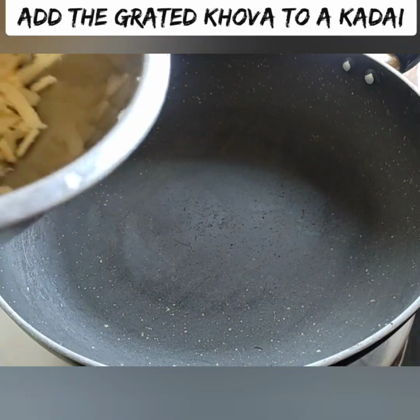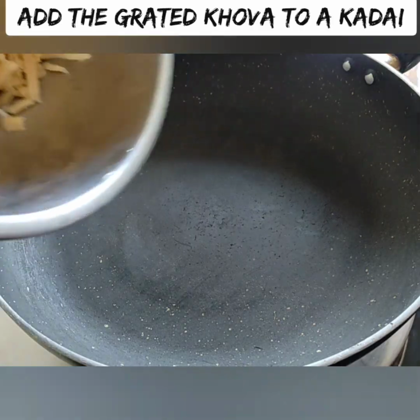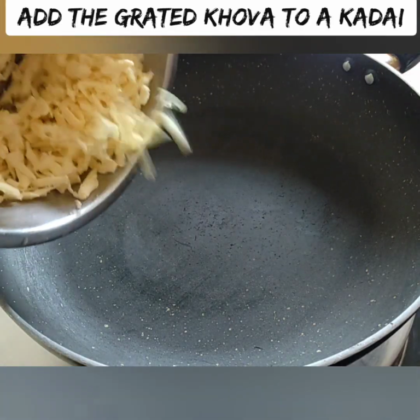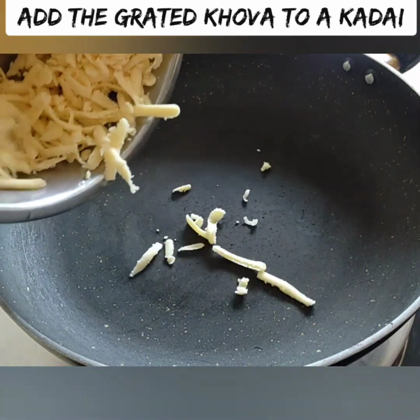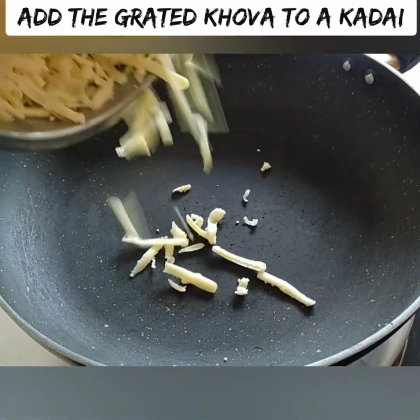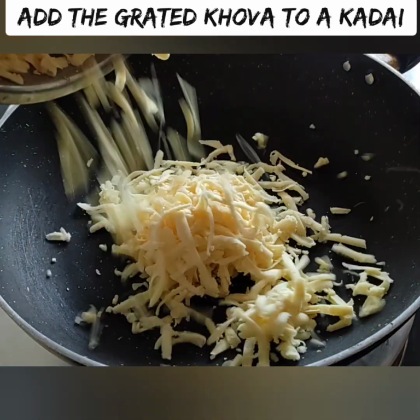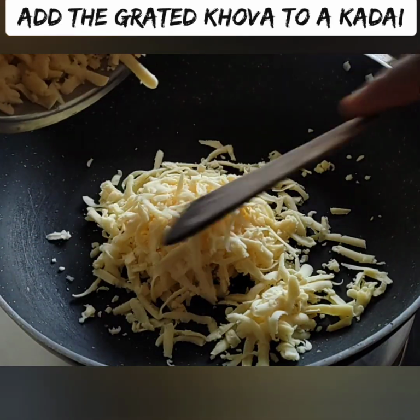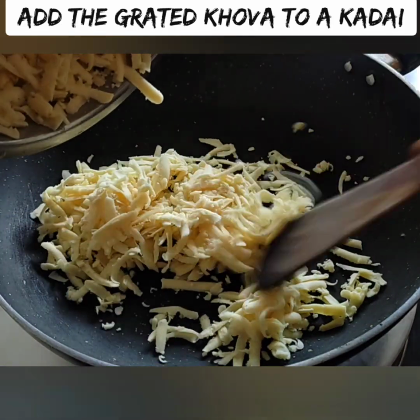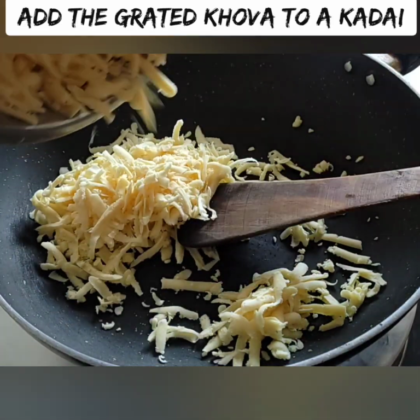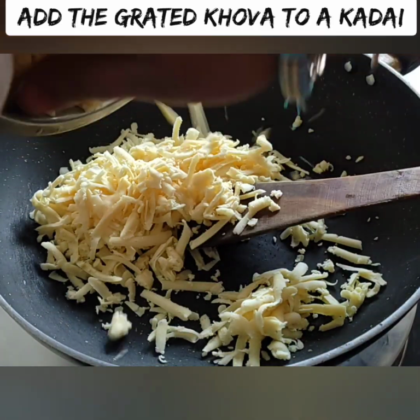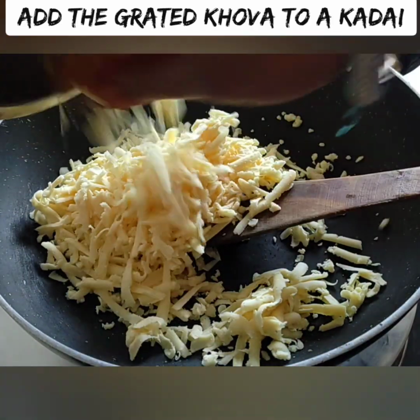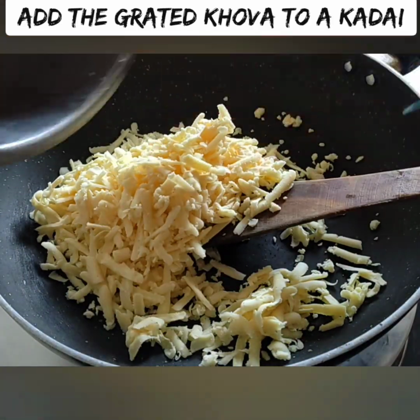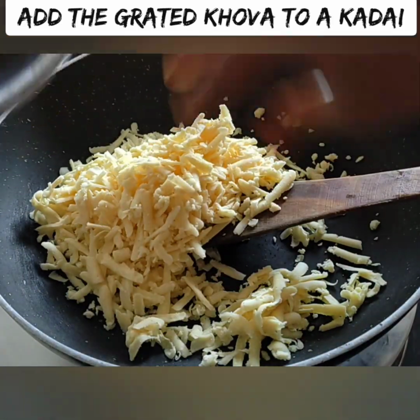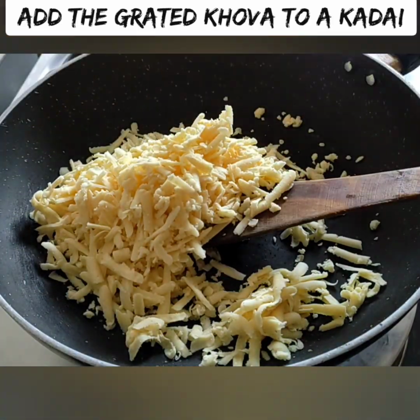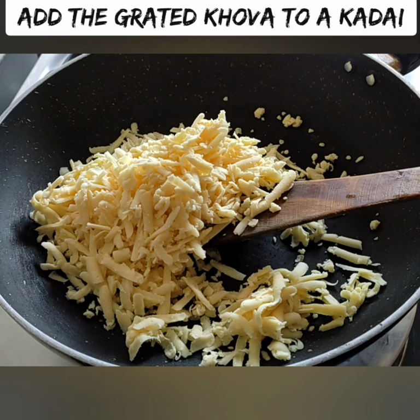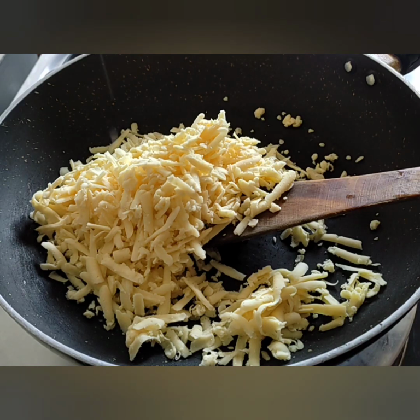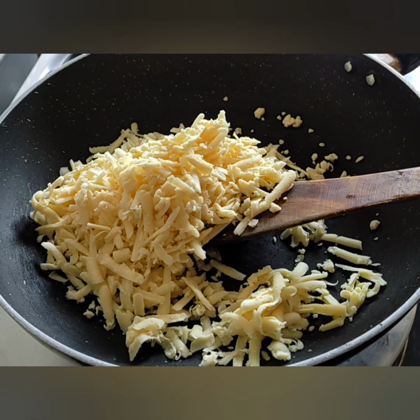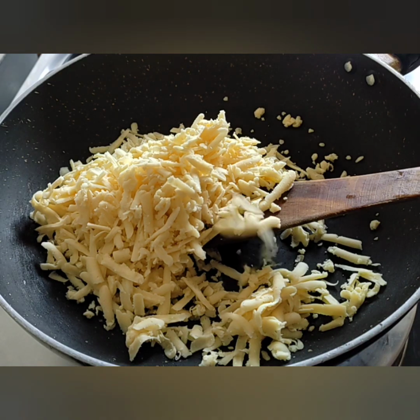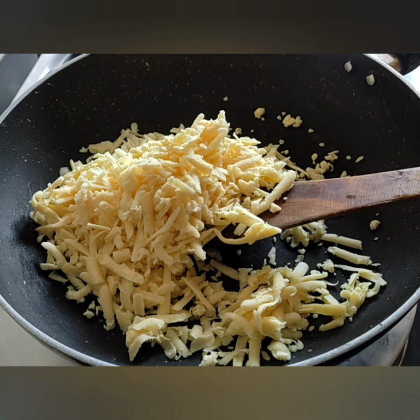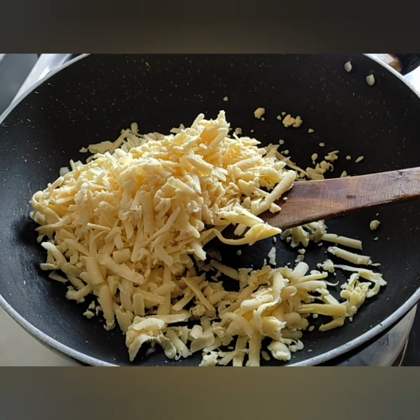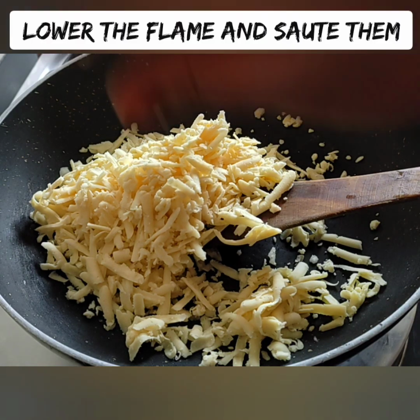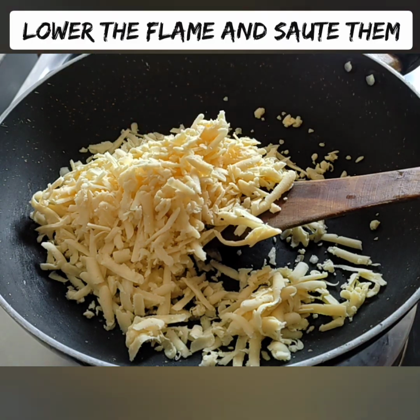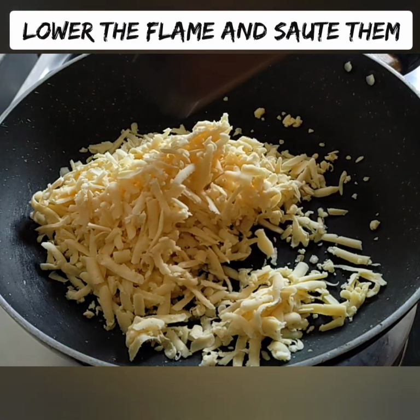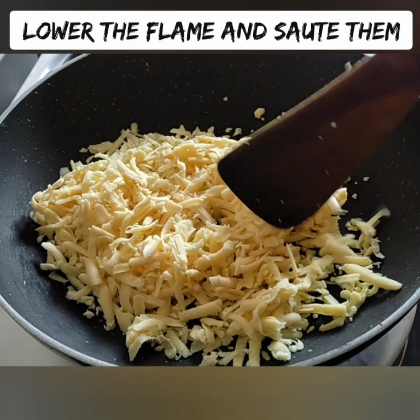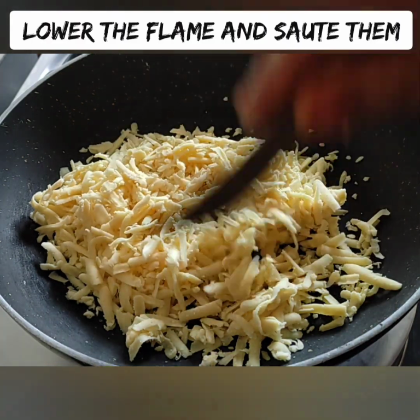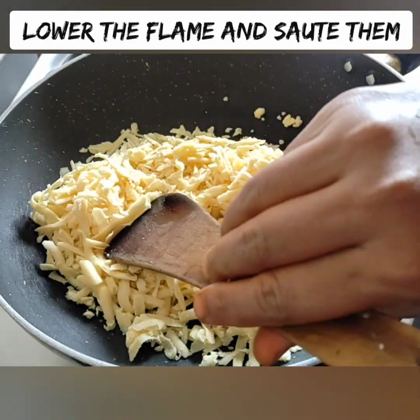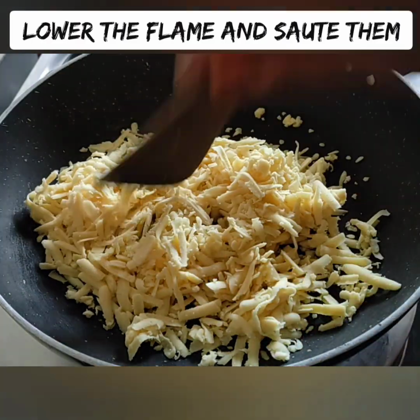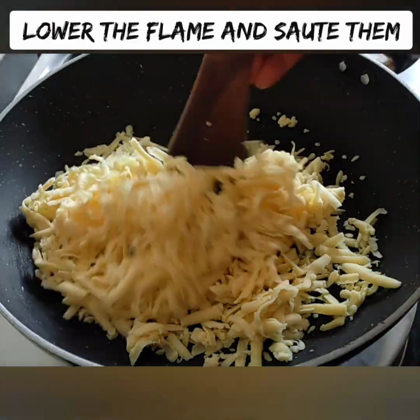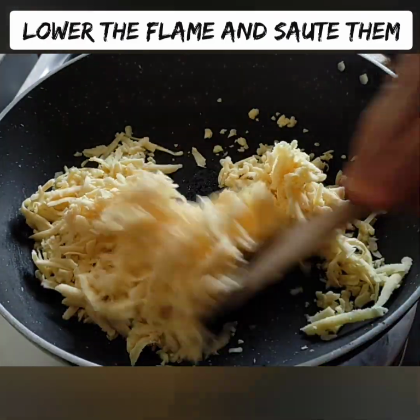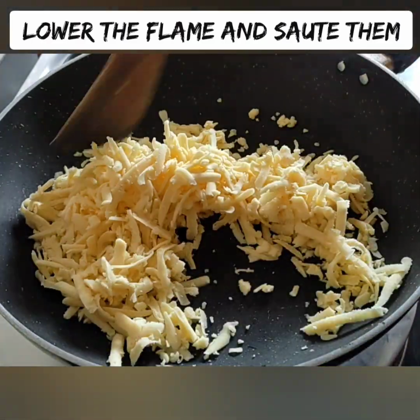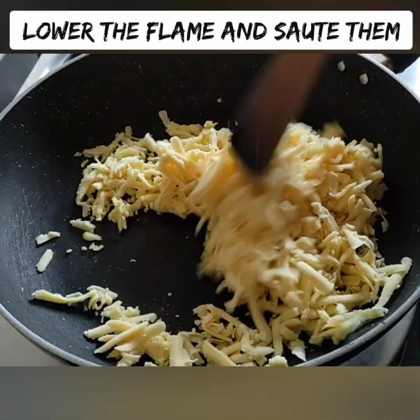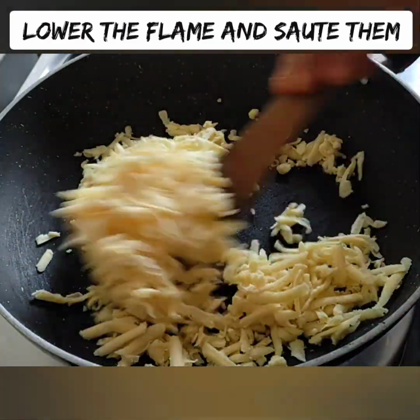If you are making this dish, you can cut it on your hand — chop it. Then go ahead and bring it to color. Let's cook this on a slow flame.